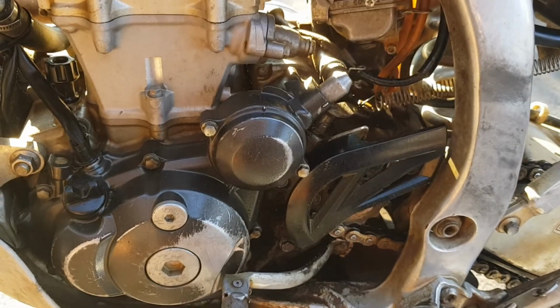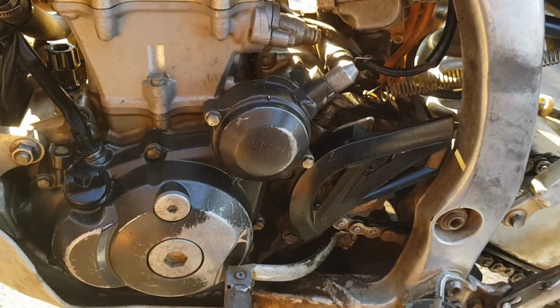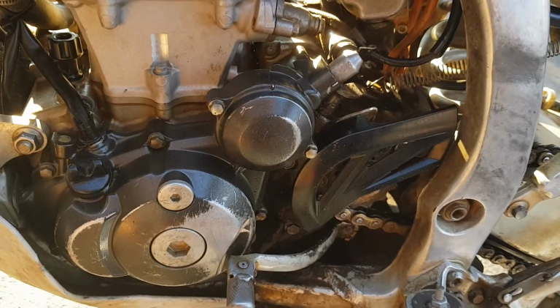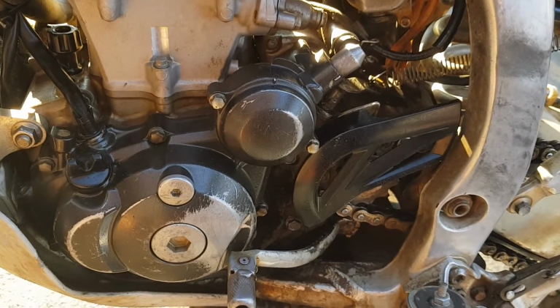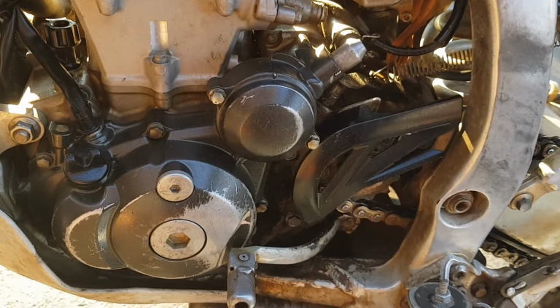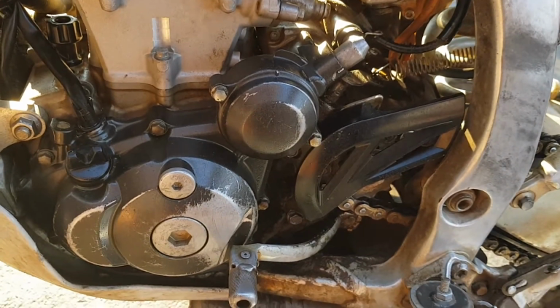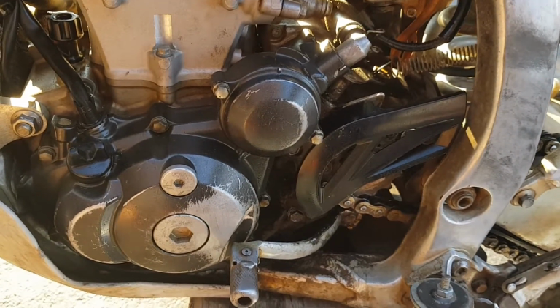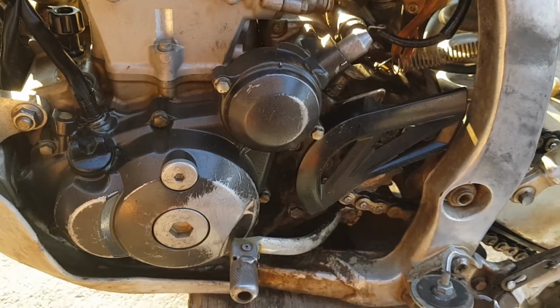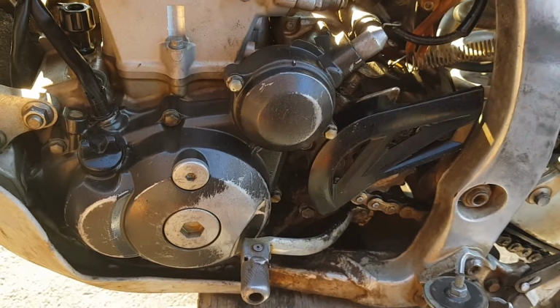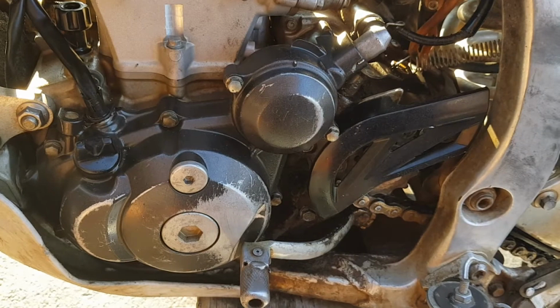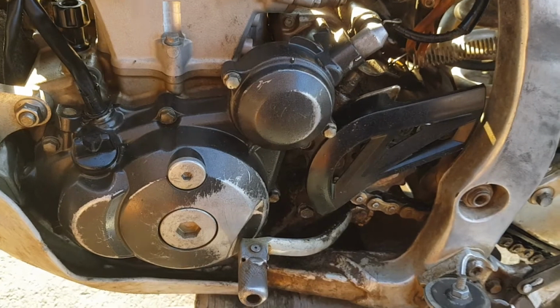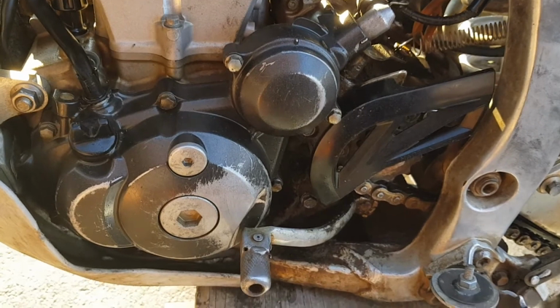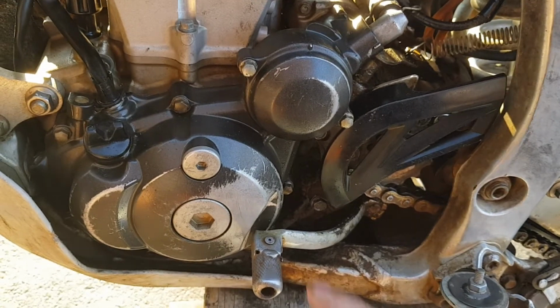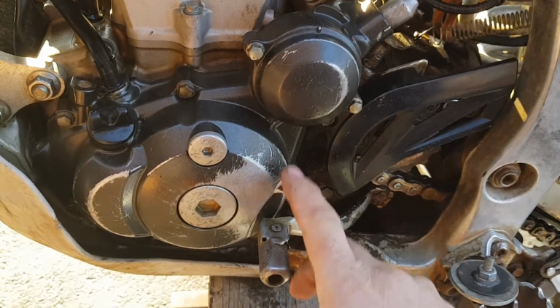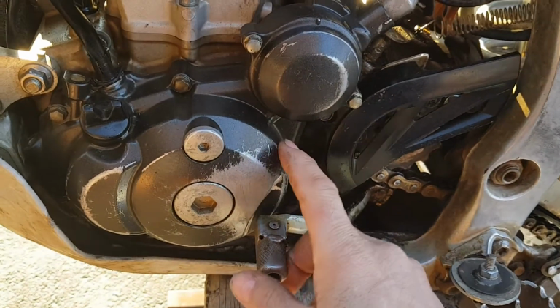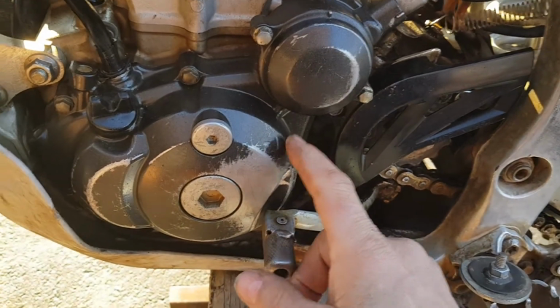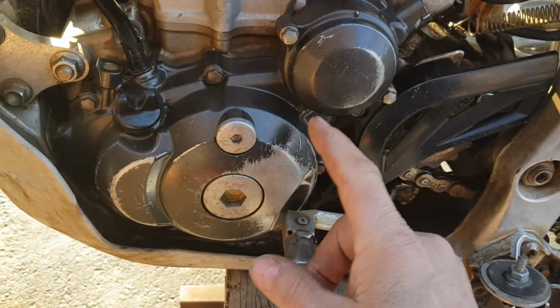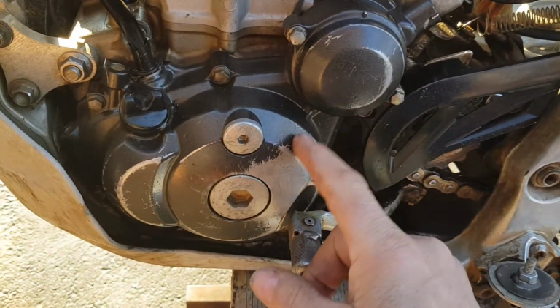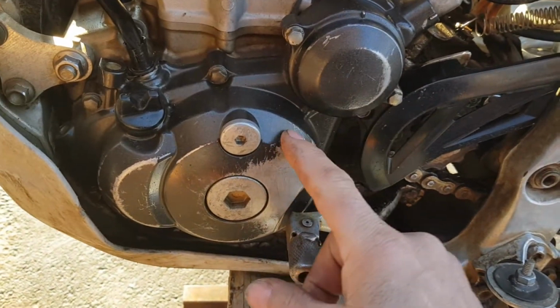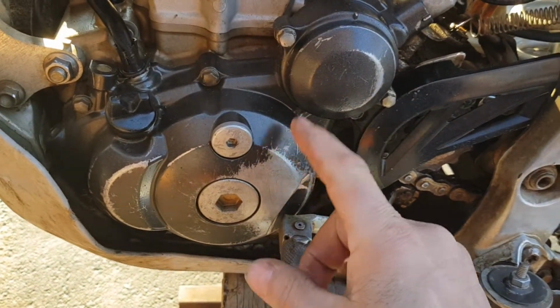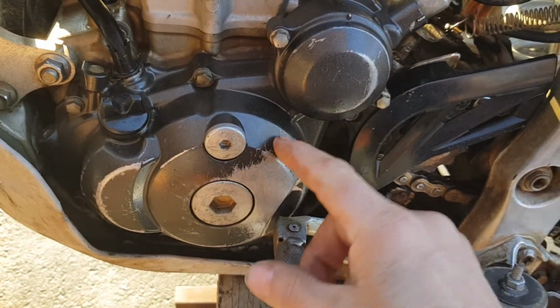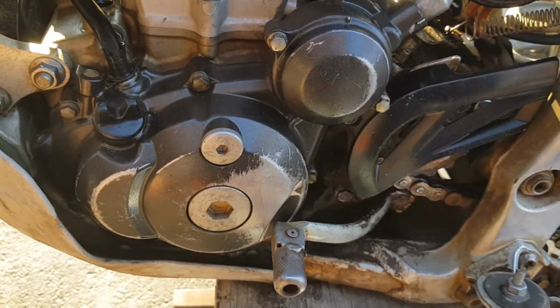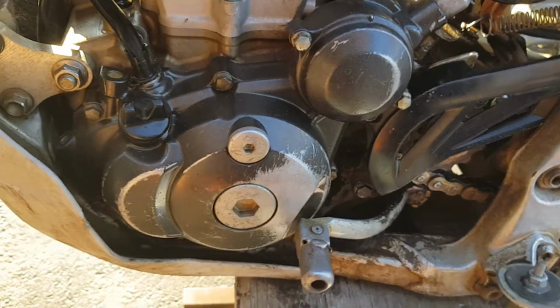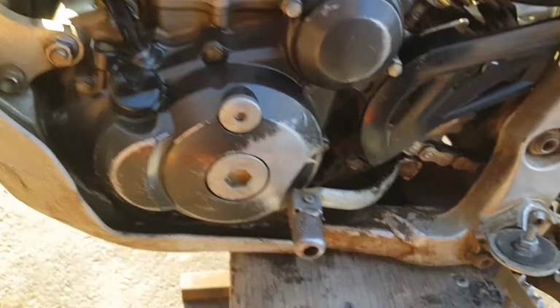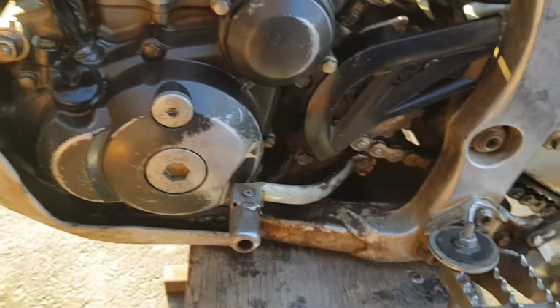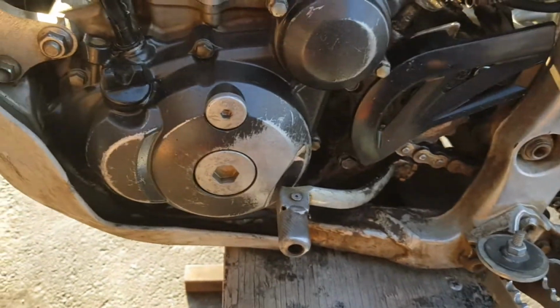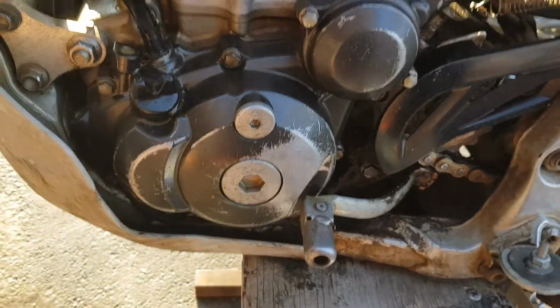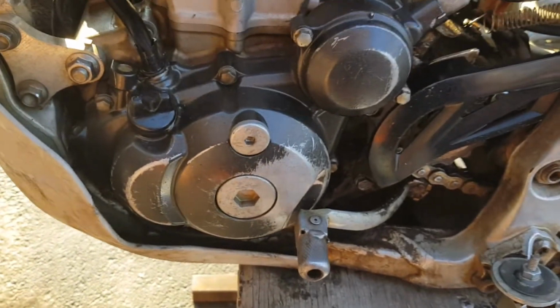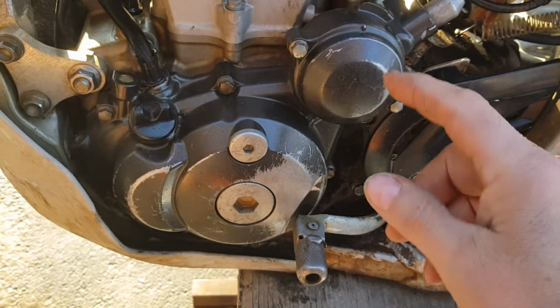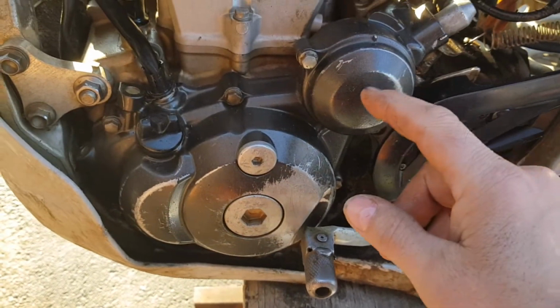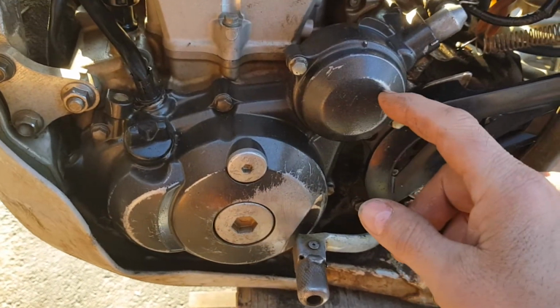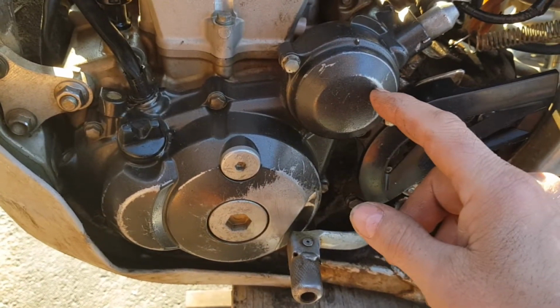Anytime you're not getting around thirteen and a half to fifteen volts at the battery while the engine is running, ninety percent of the time it's going to be your stator, which is behind here. So I'm going to tell you how to replace your stator, which solved my problem.